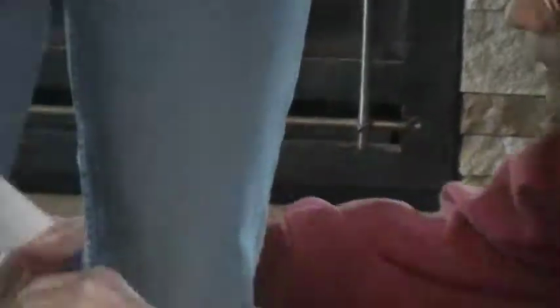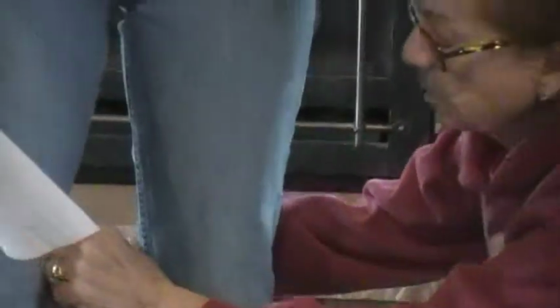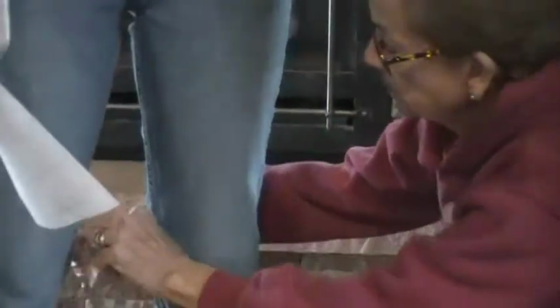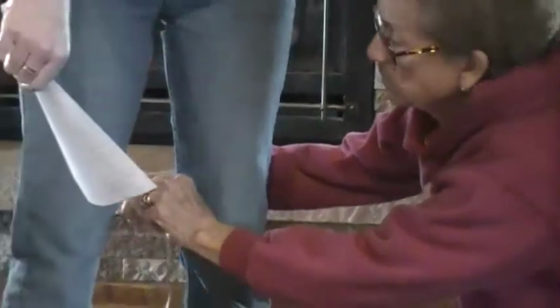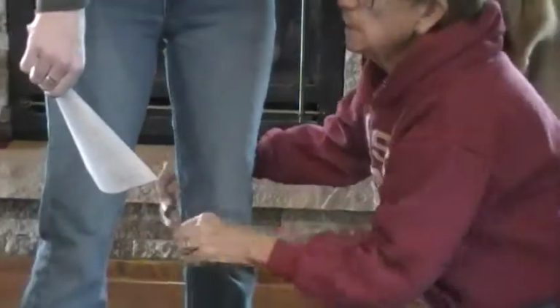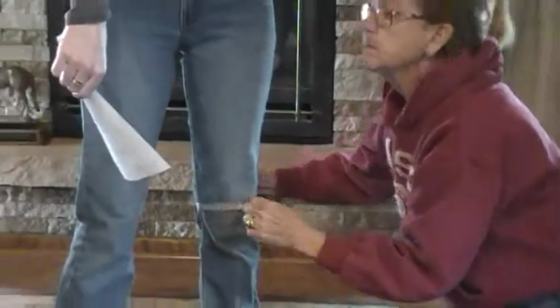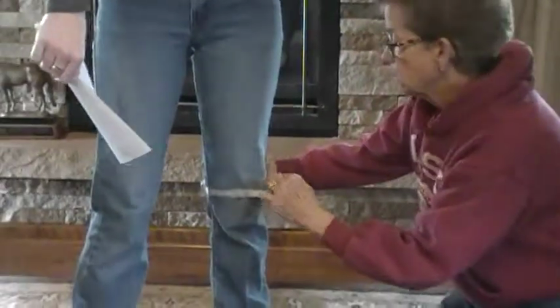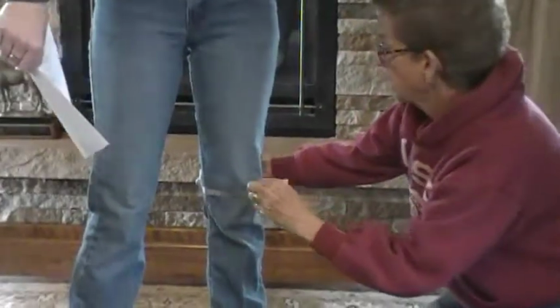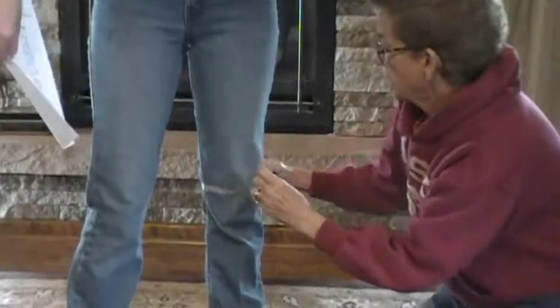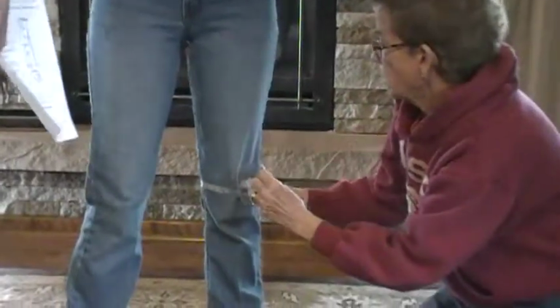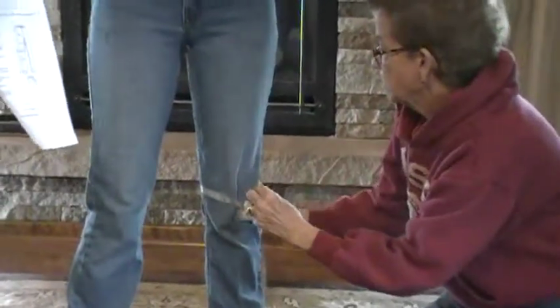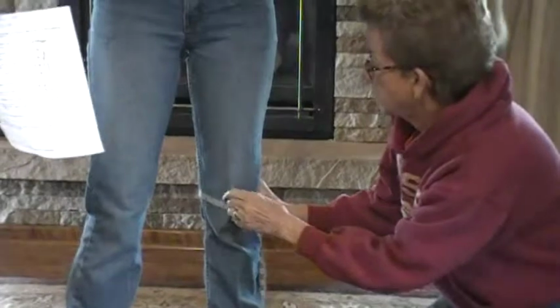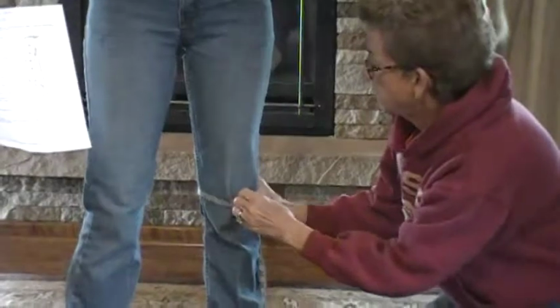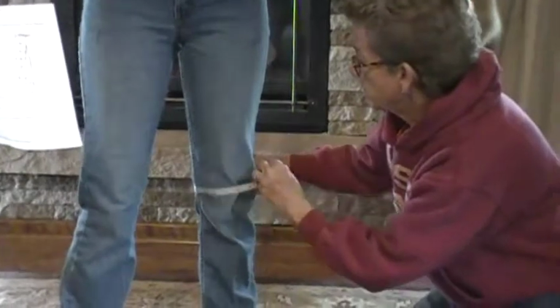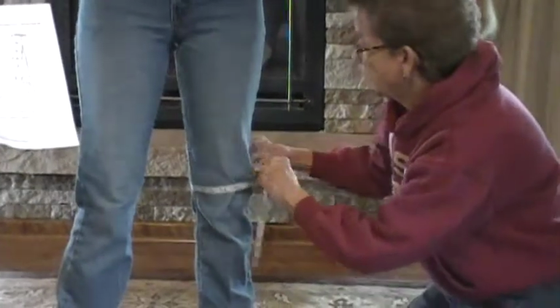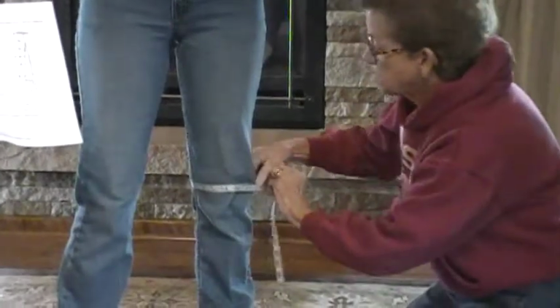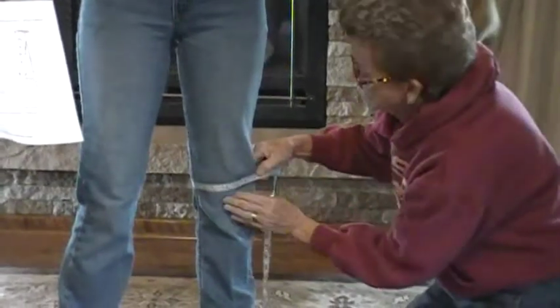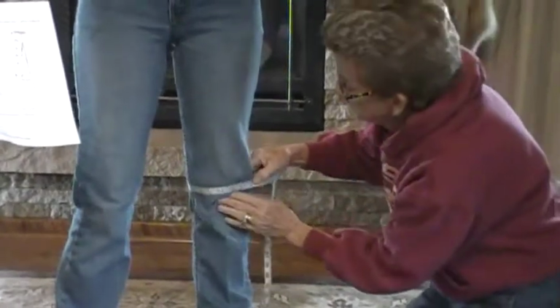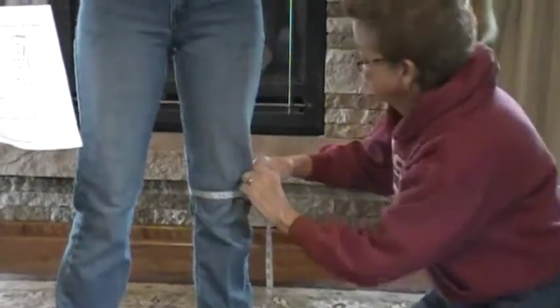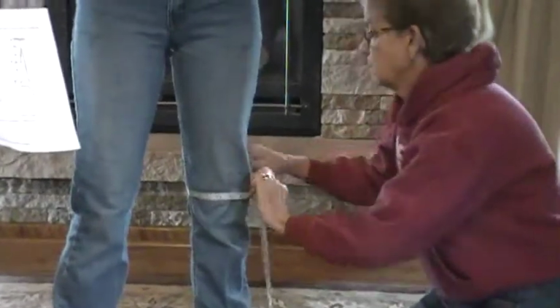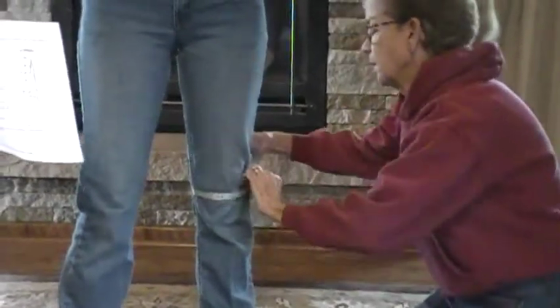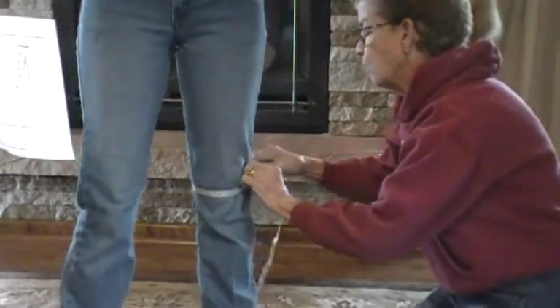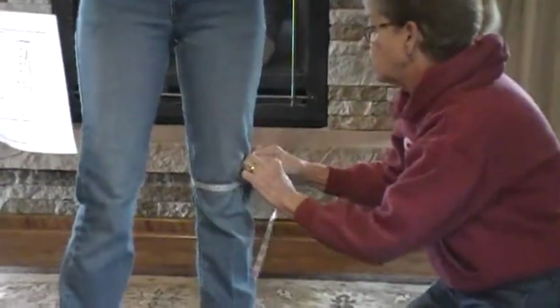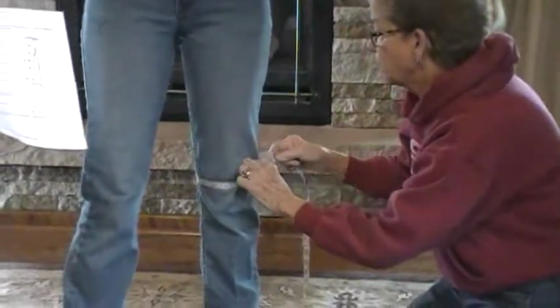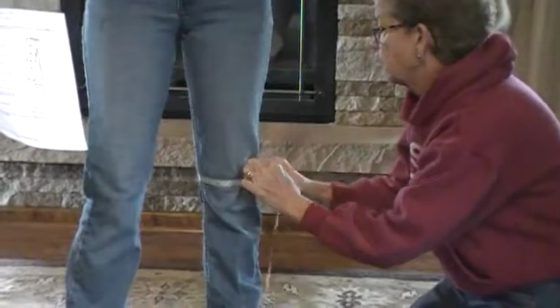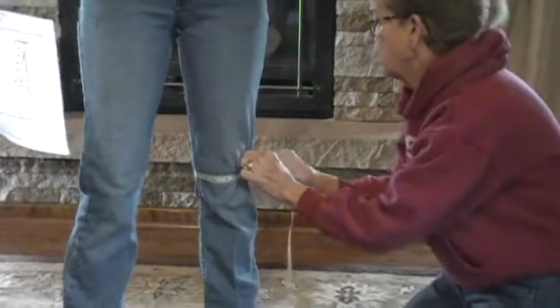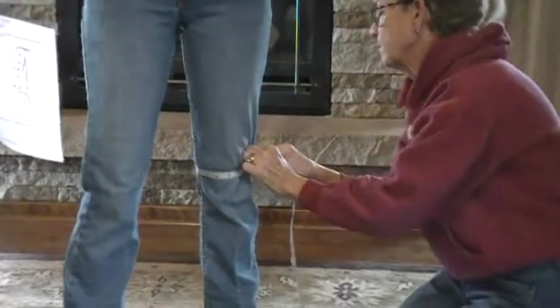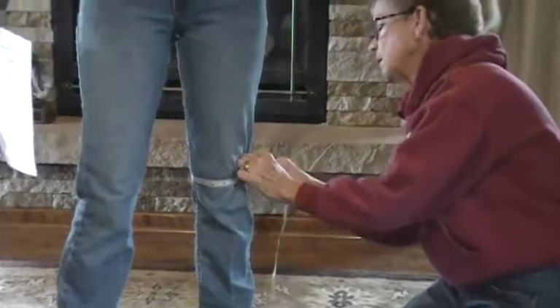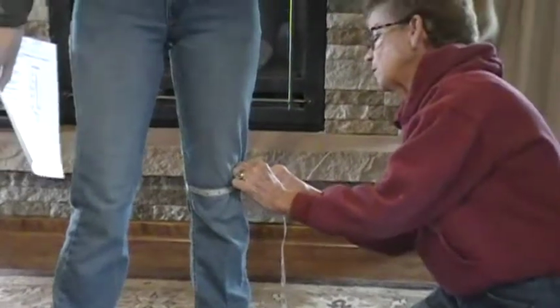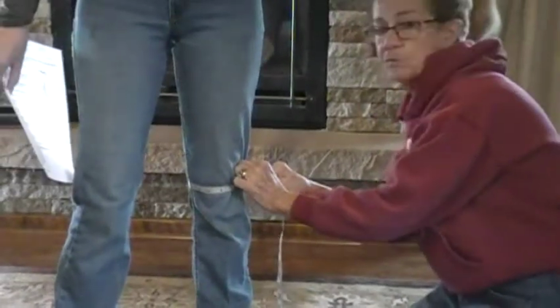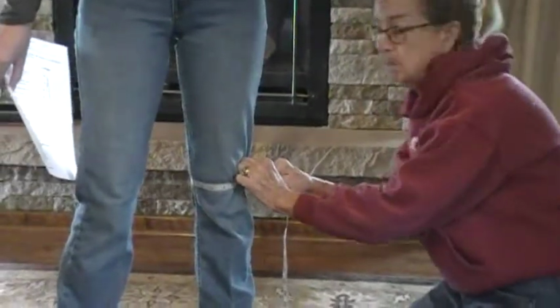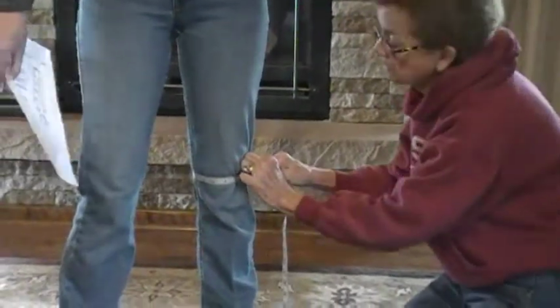Next measurement would be knee. Find the bony part of the knee, kind of fold the jeans over to get them out of the way, take your measurement — 14 in this case.